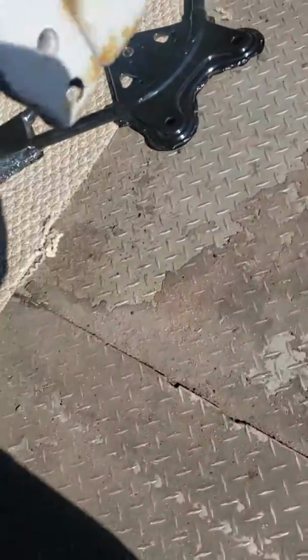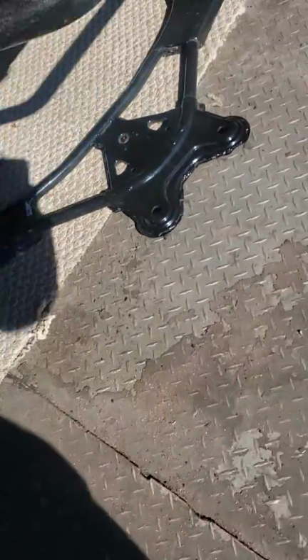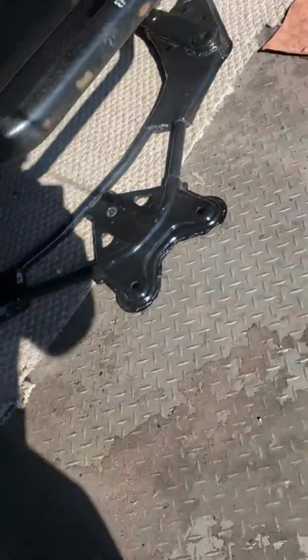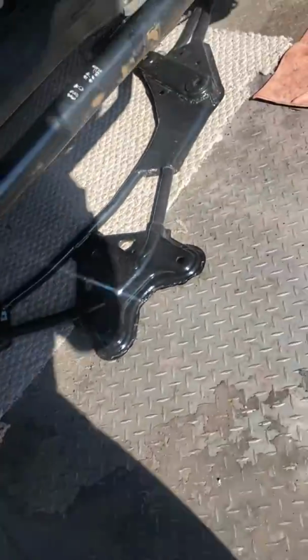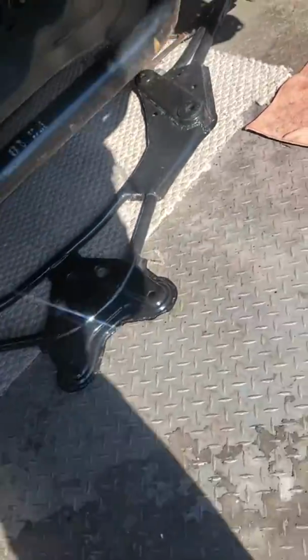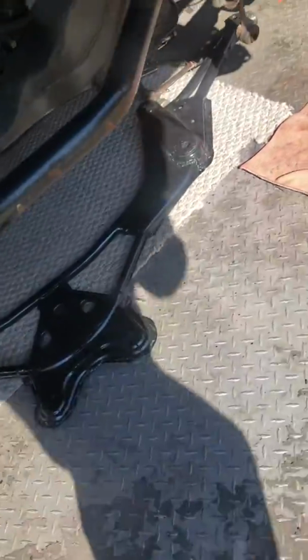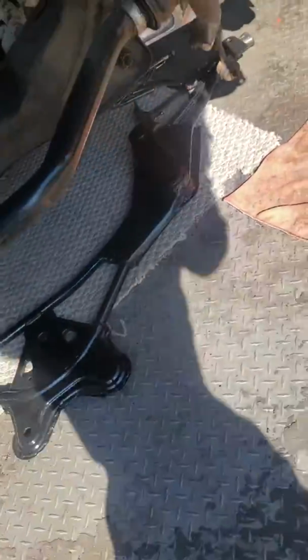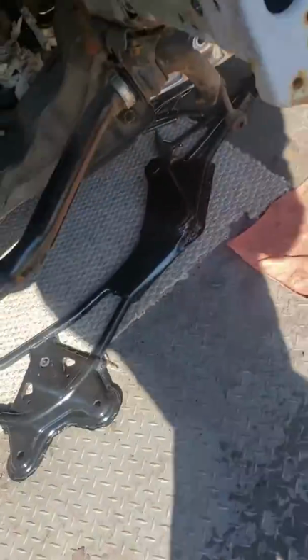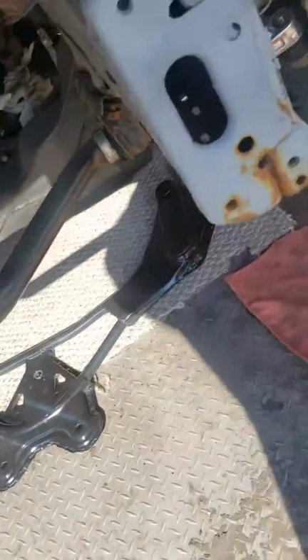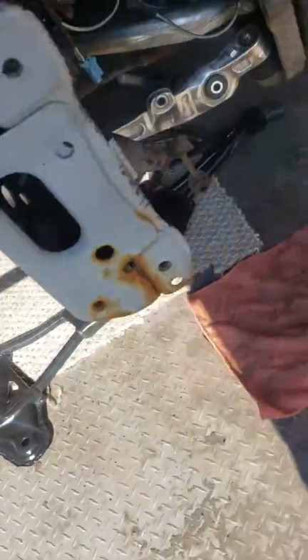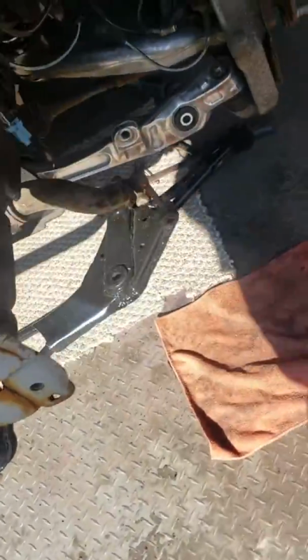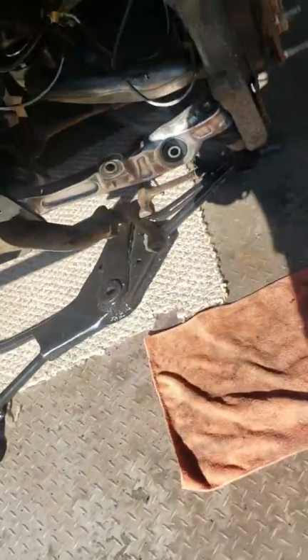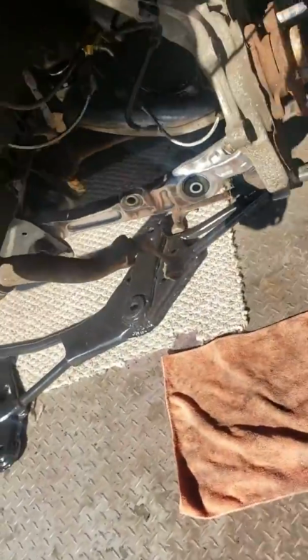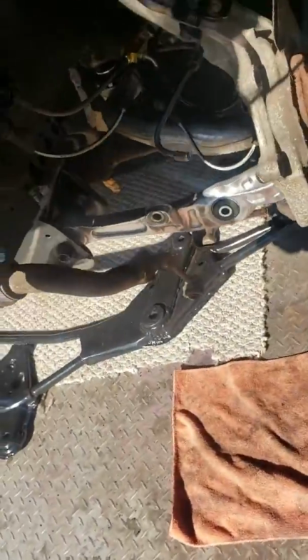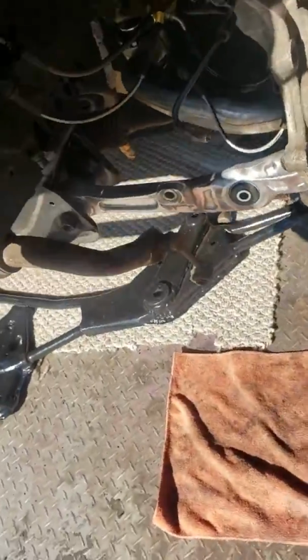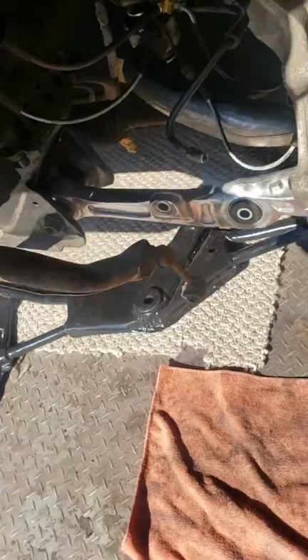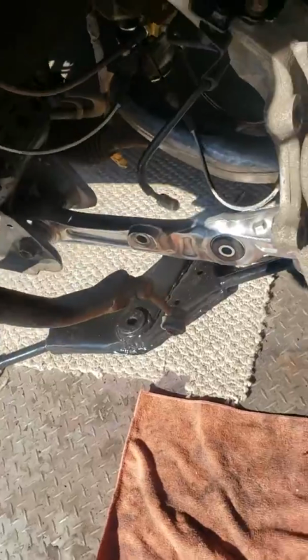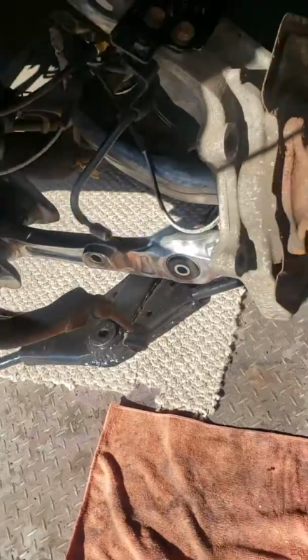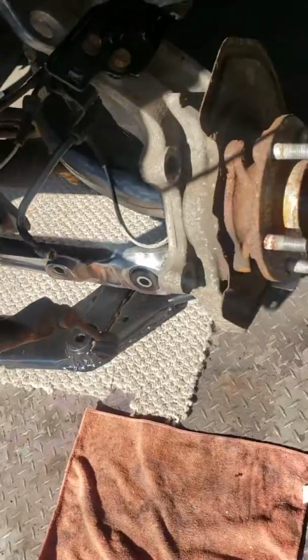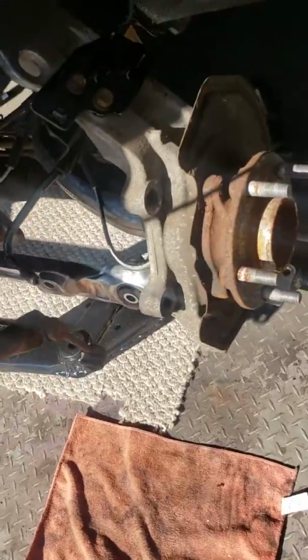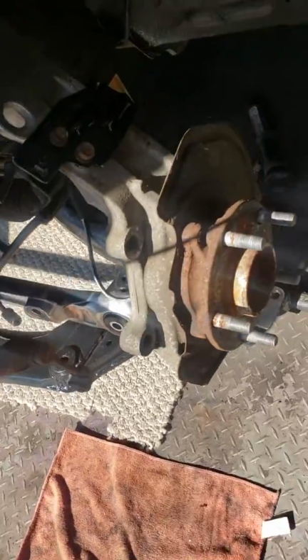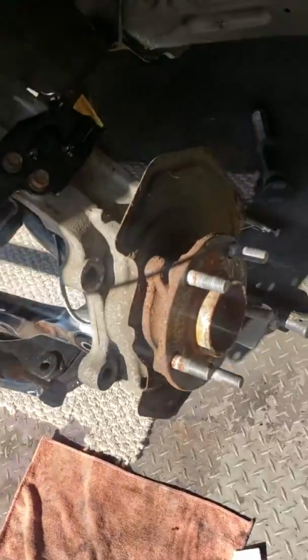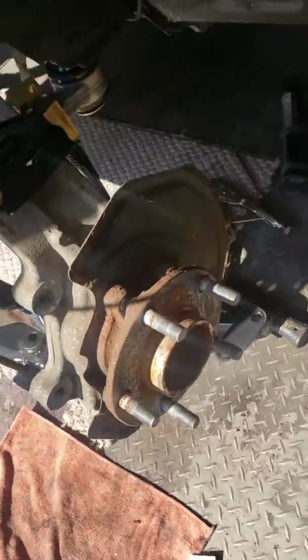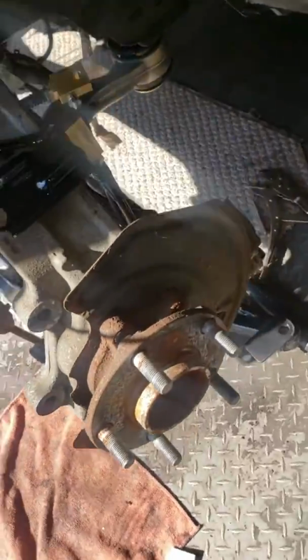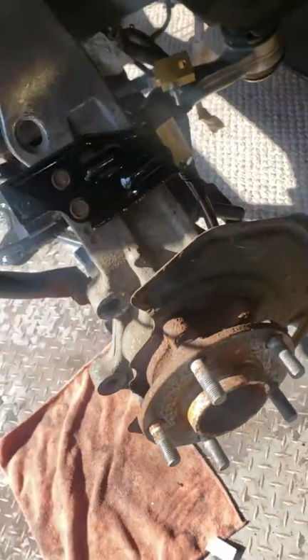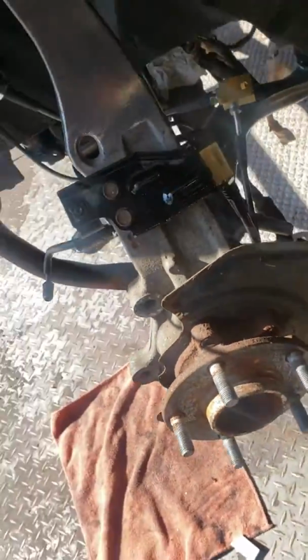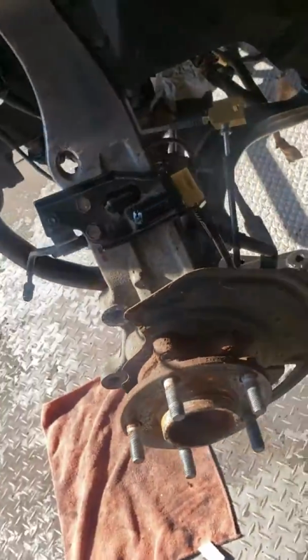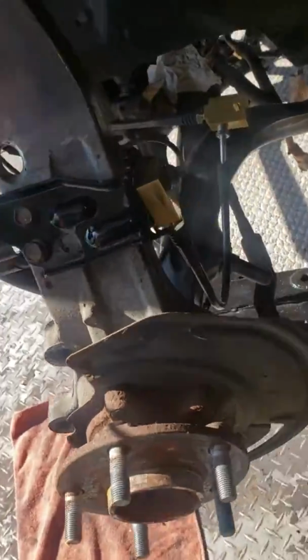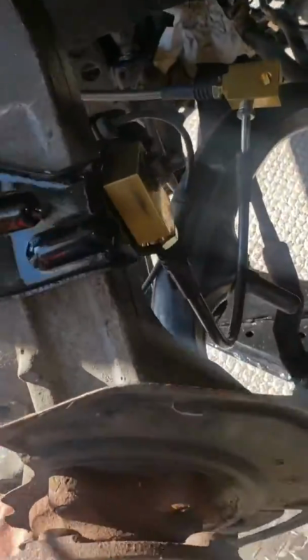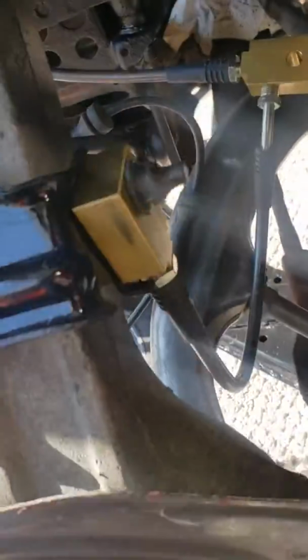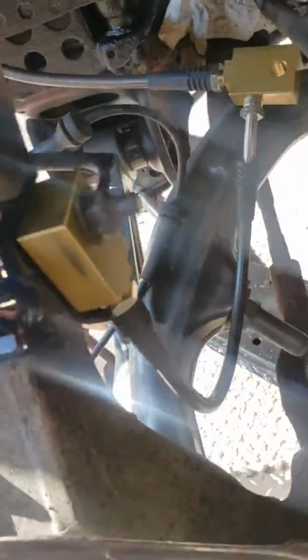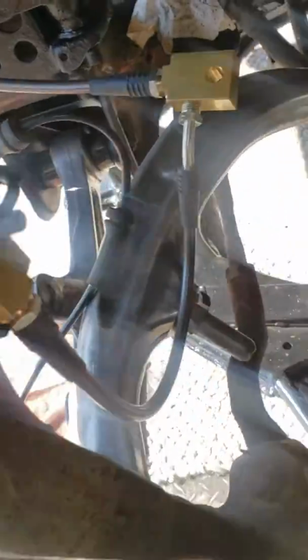The floor here — that's ready to go back in soon. This side still haven't cleaned it, but I did get the brake lines done.